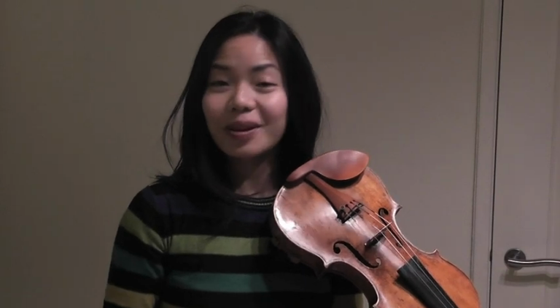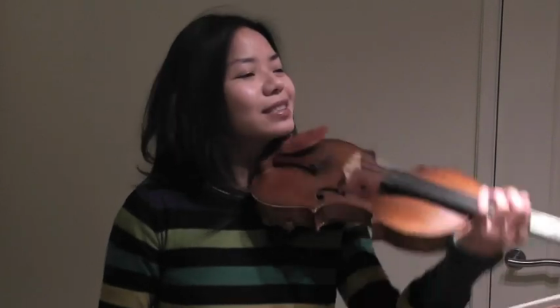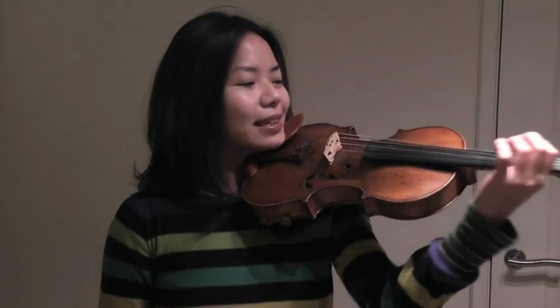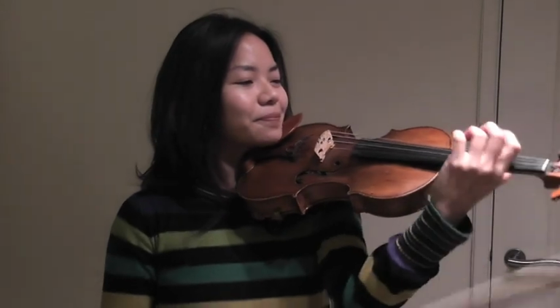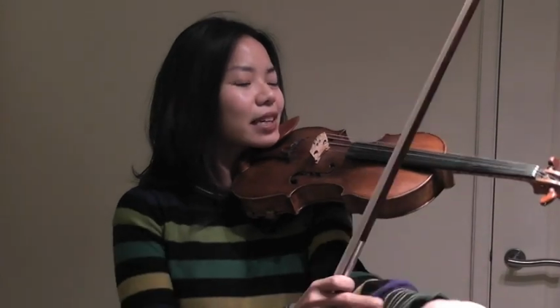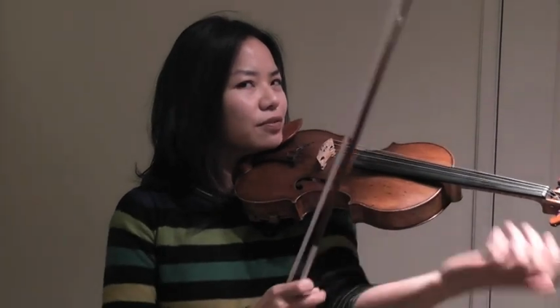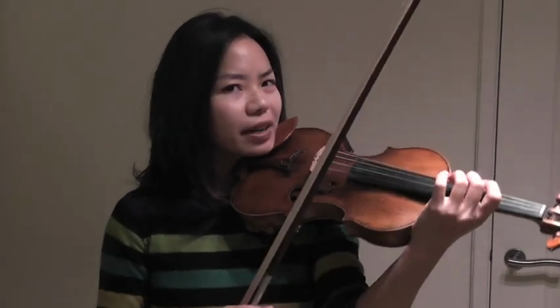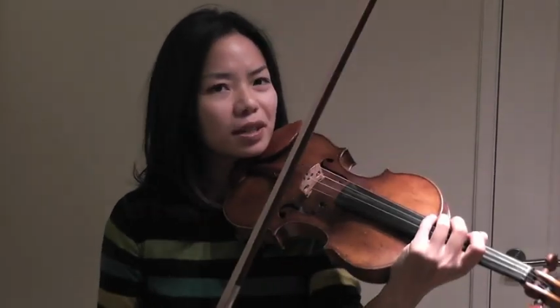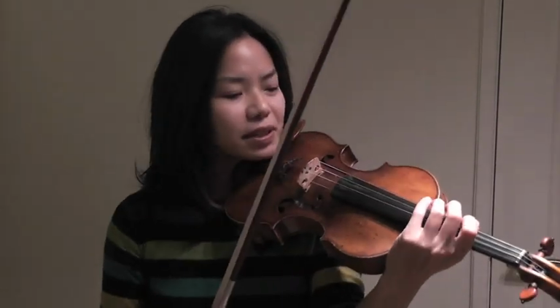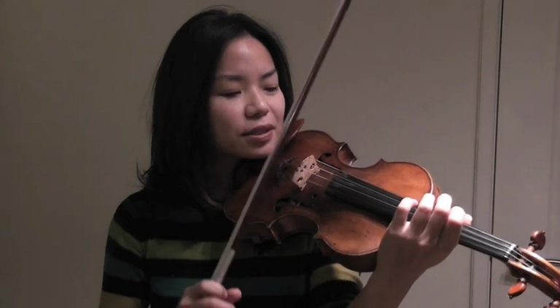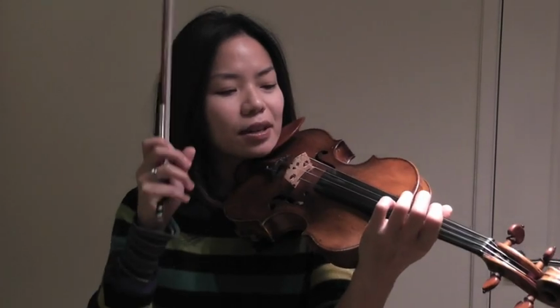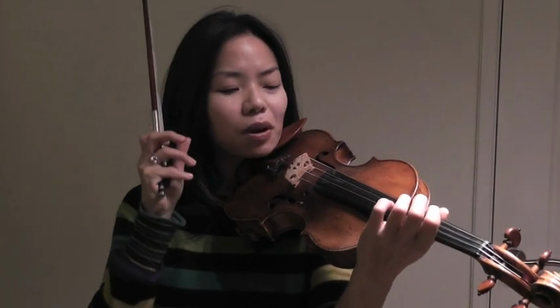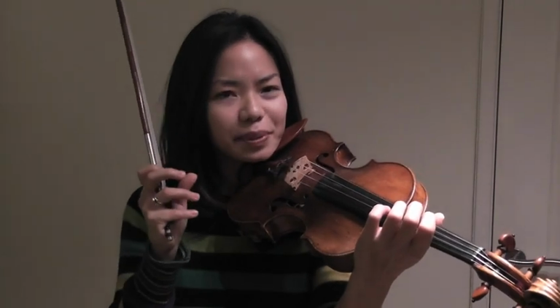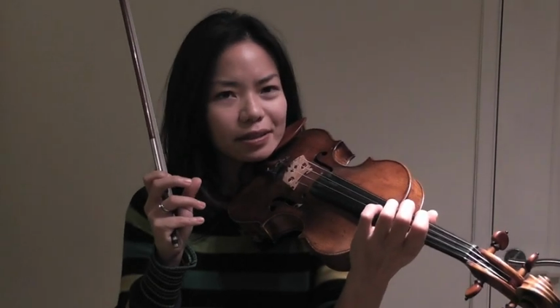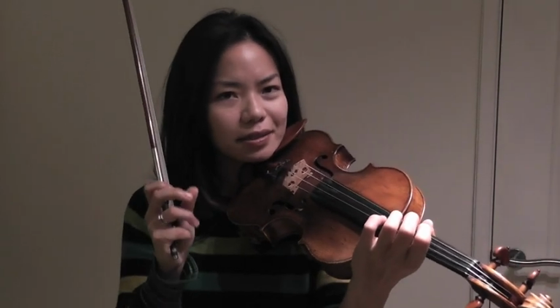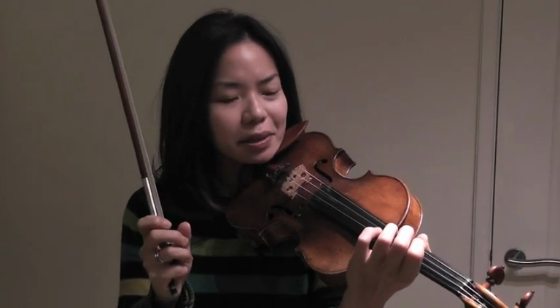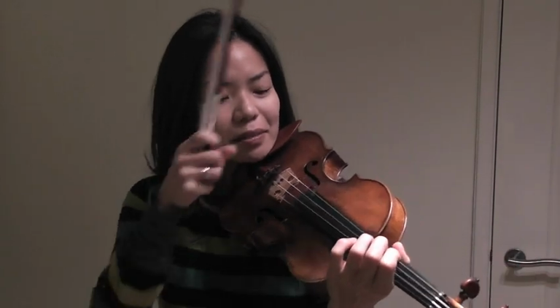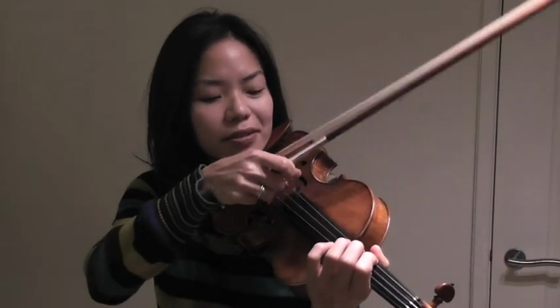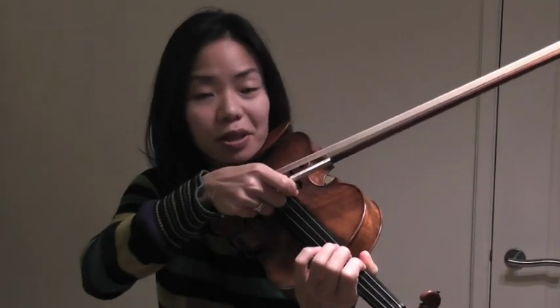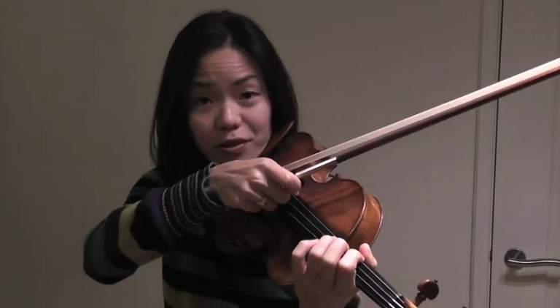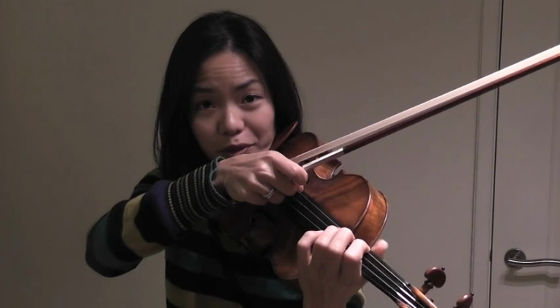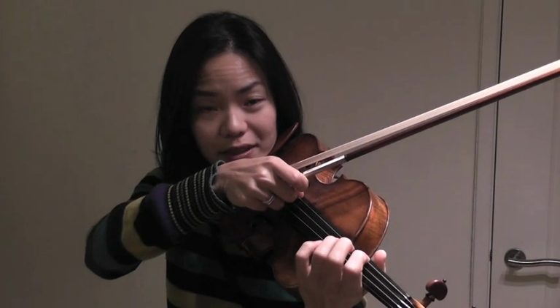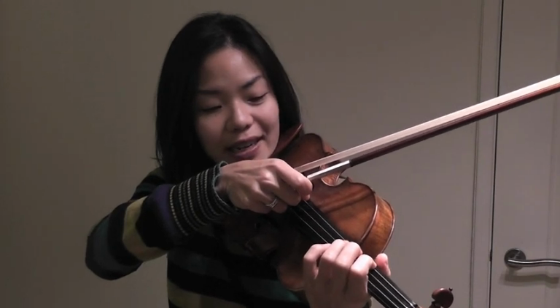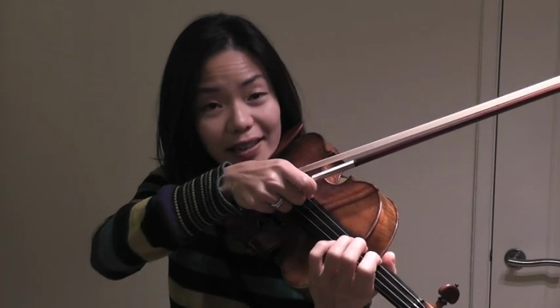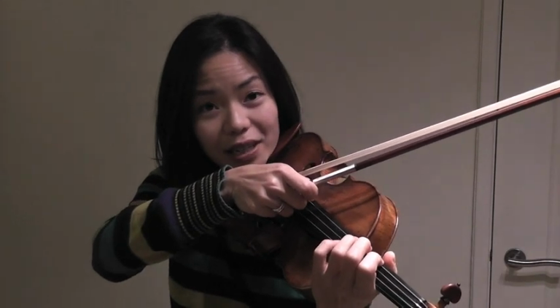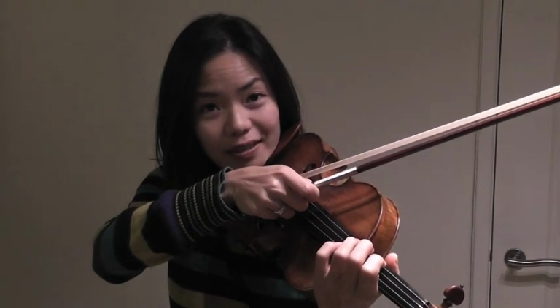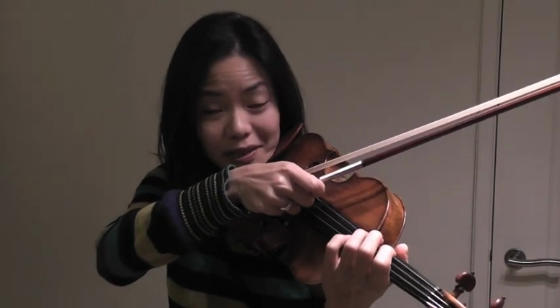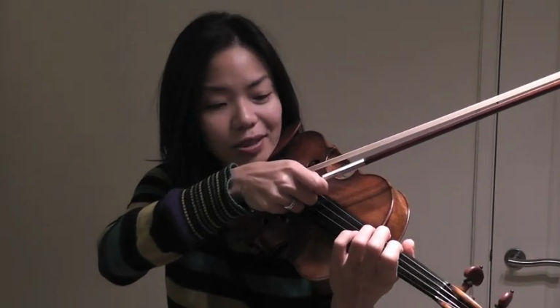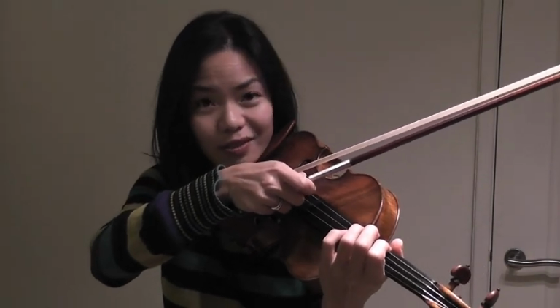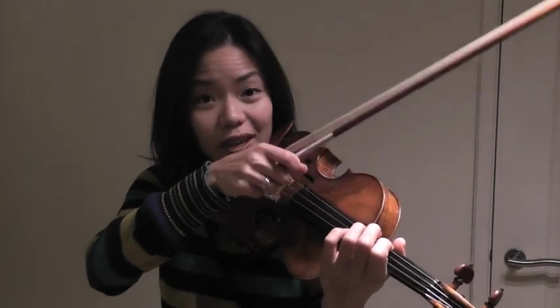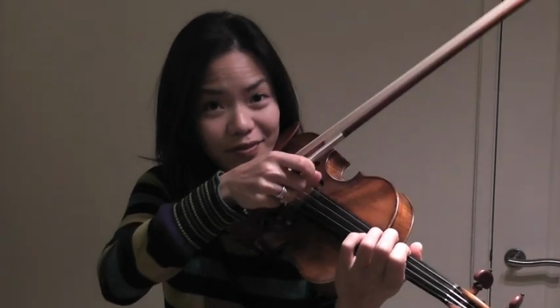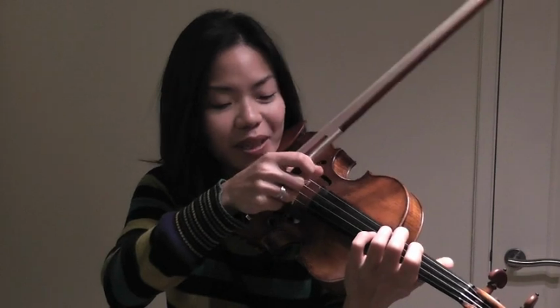So let's see how we can vary qualities of pizzicato. The quality of pizzicato is determined by how deep you go into the string before you pluck, and how quickly or slowly you leave the string after you've plucked.